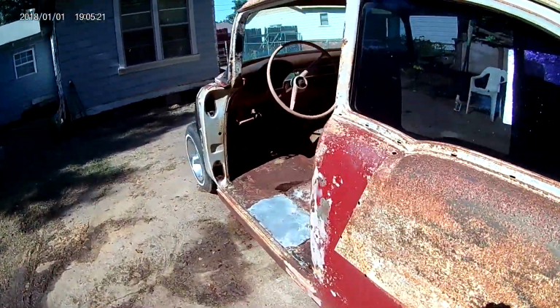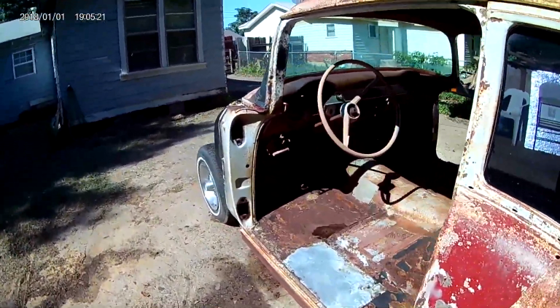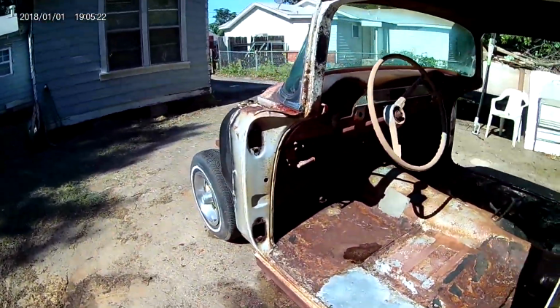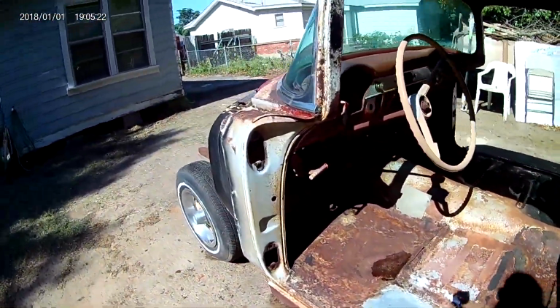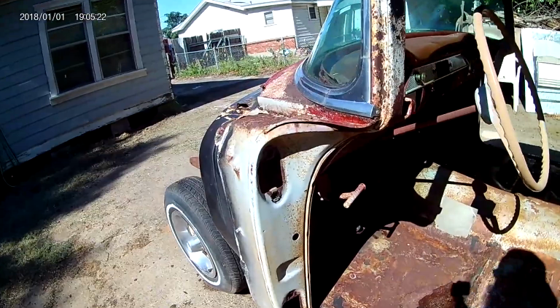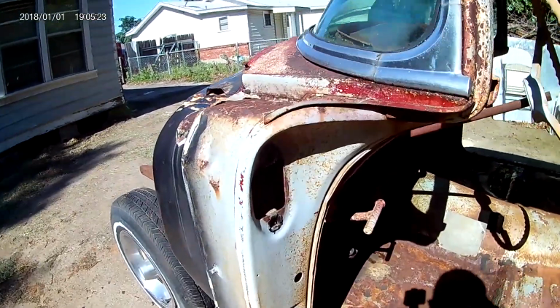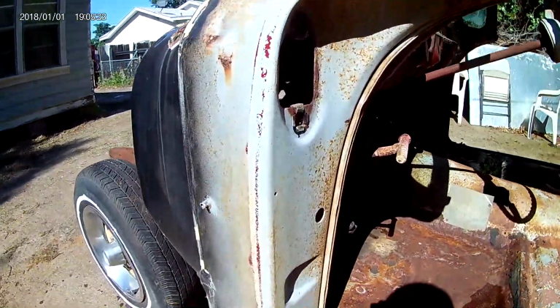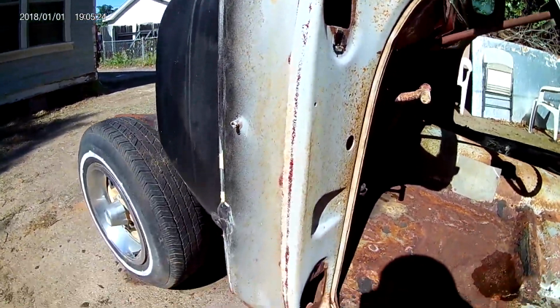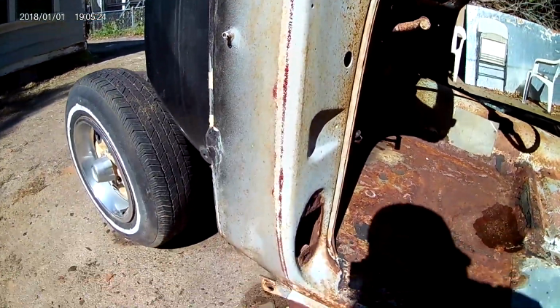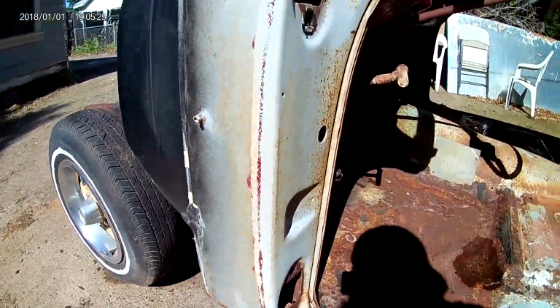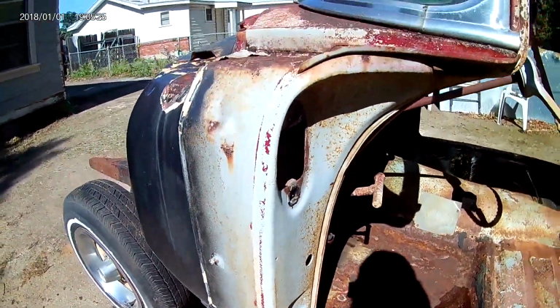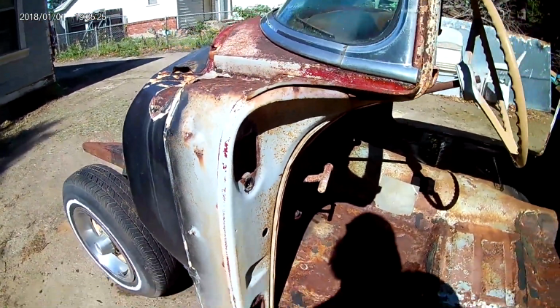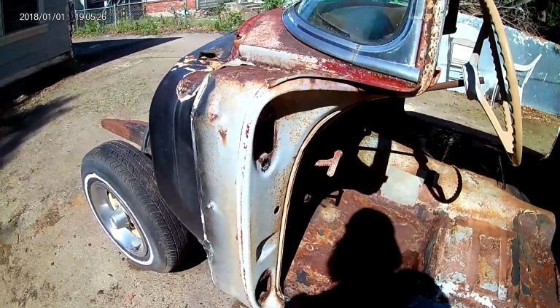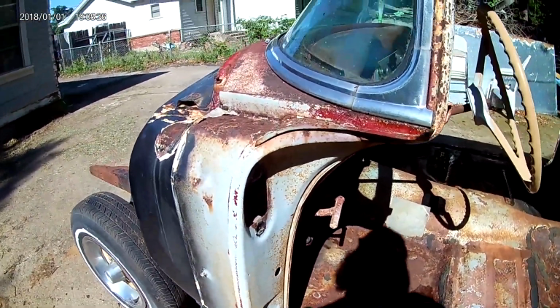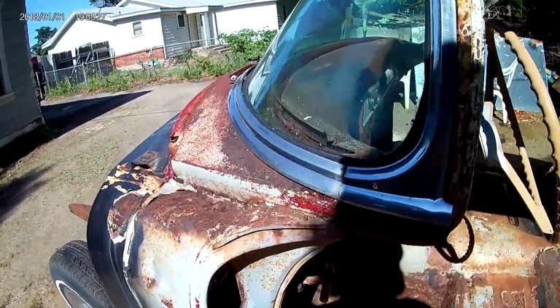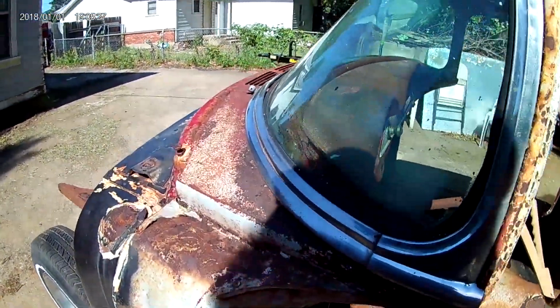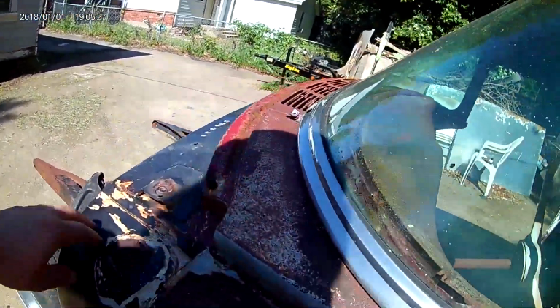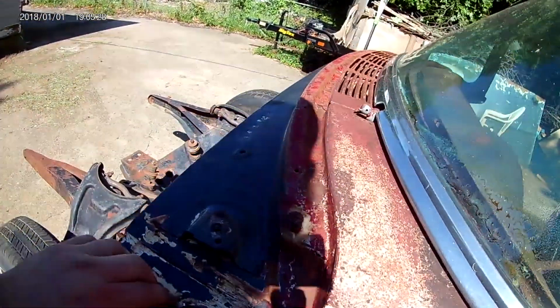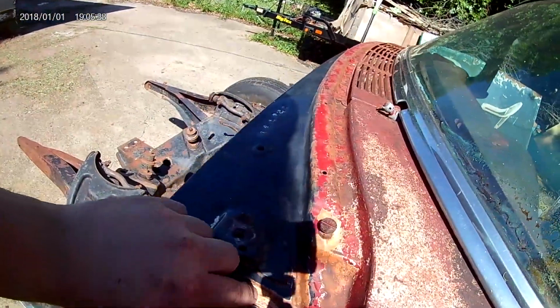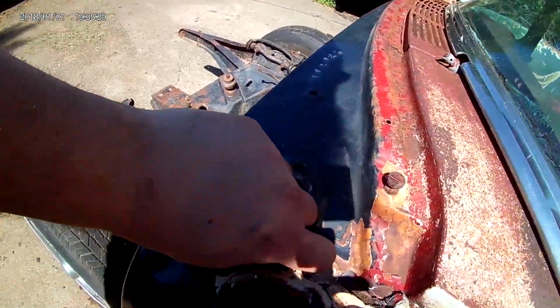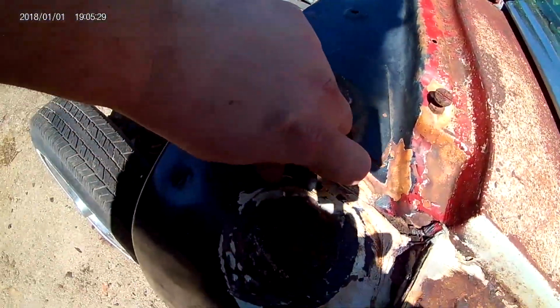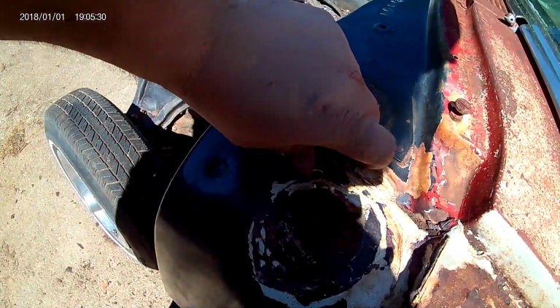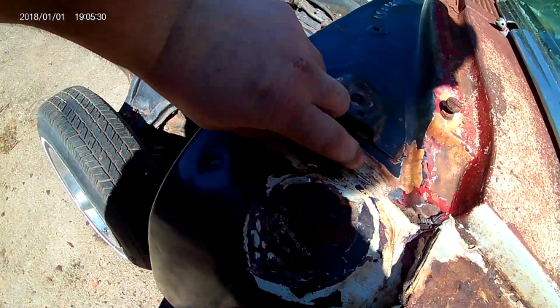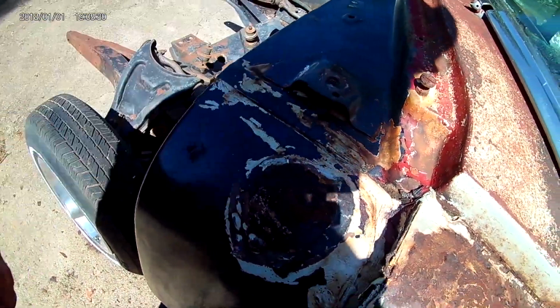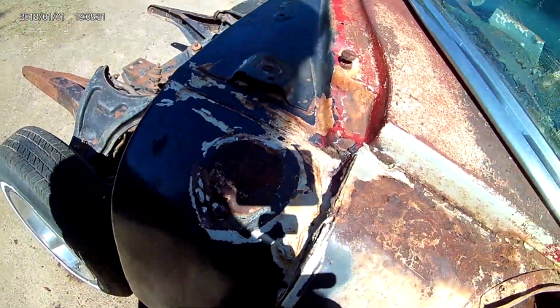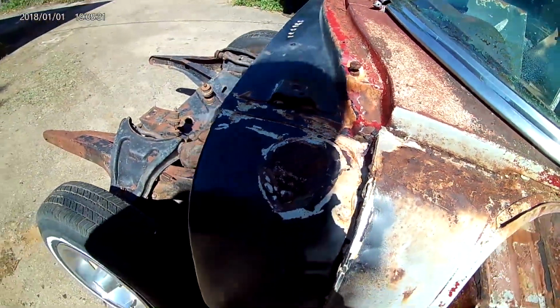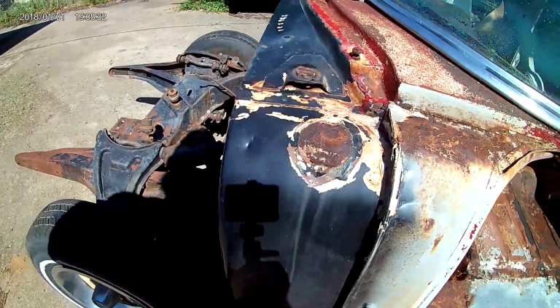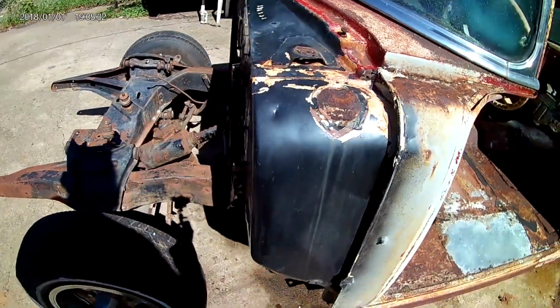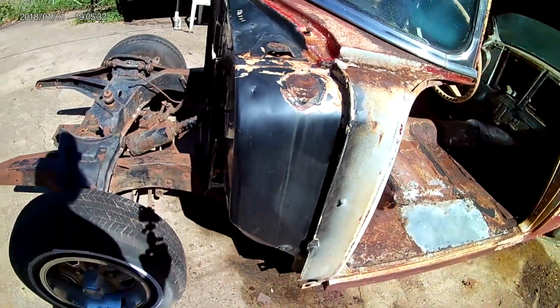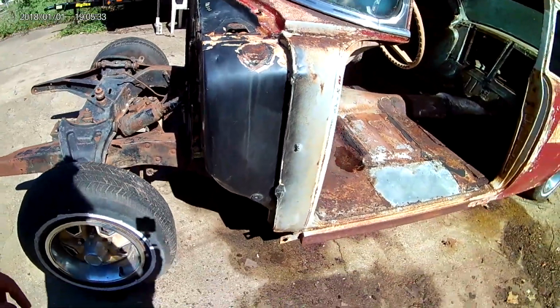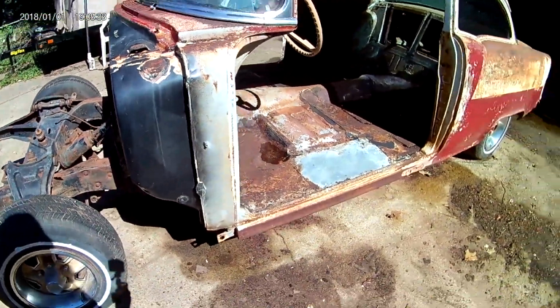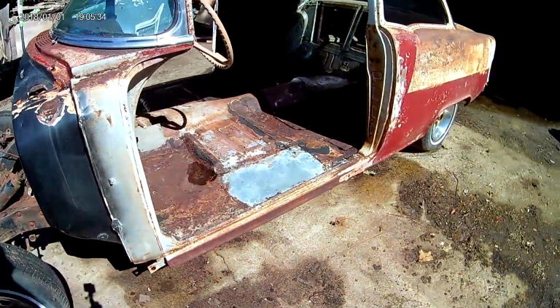Look at this — nice original paint. And someone's been painting on the firewall right here, but whatever. It's all going to be black when I'm done anyway.